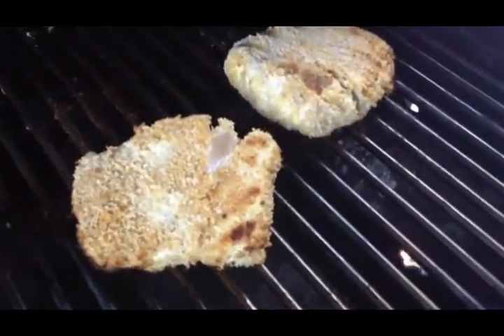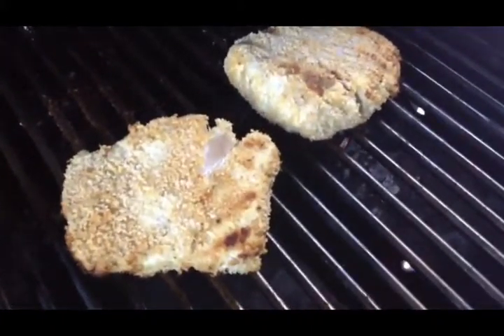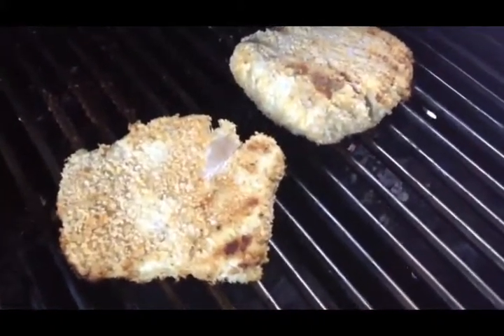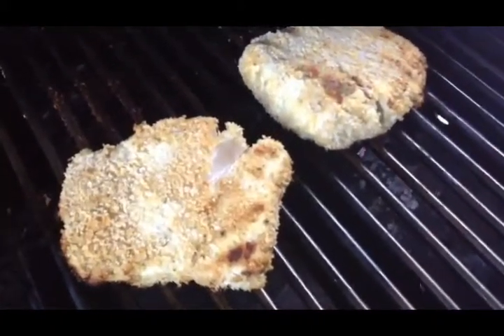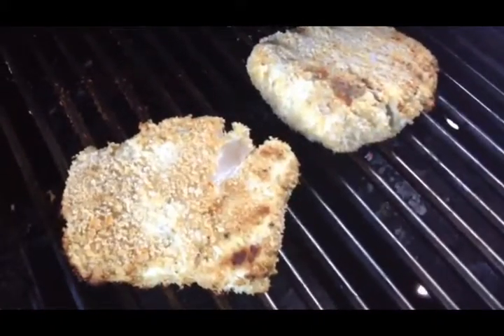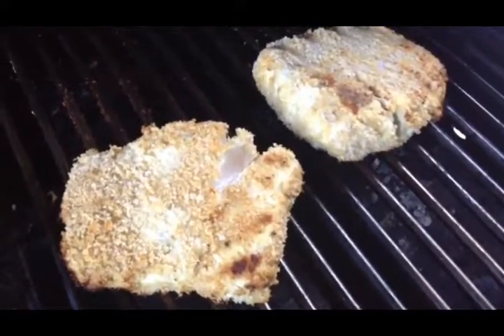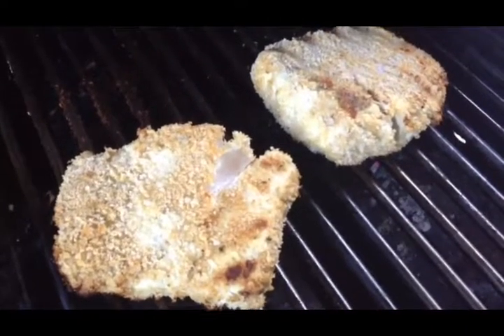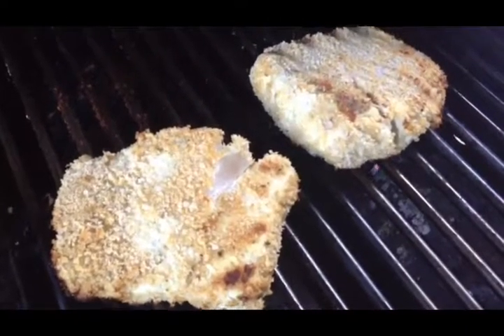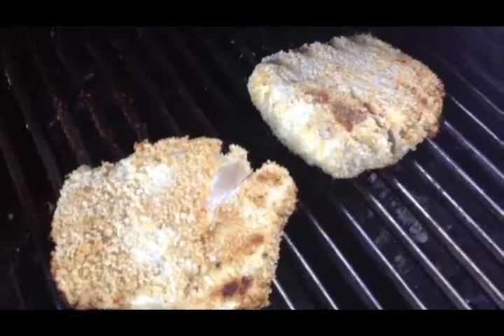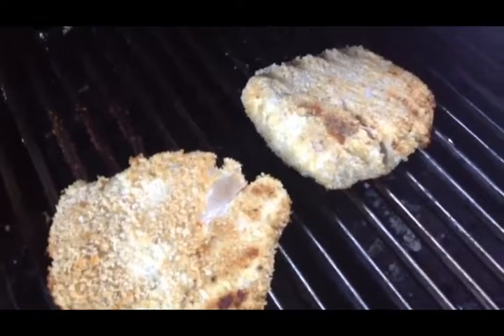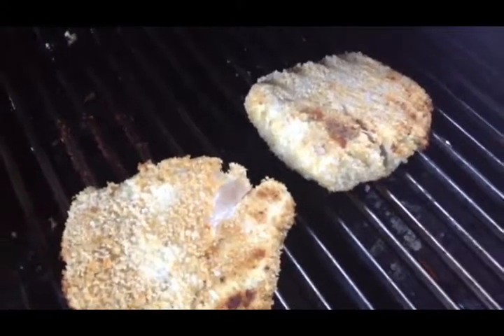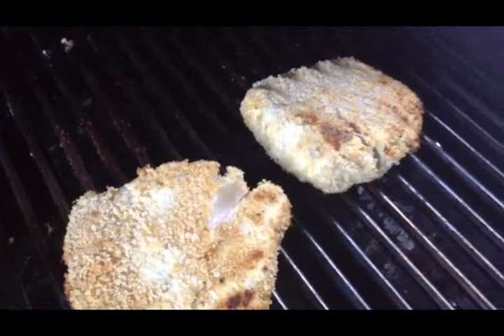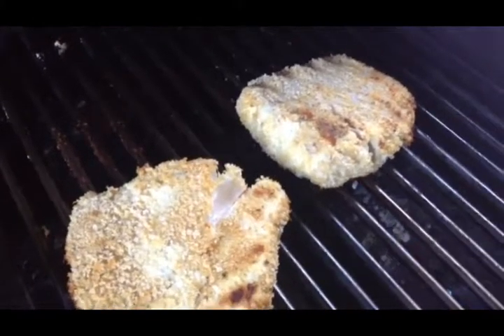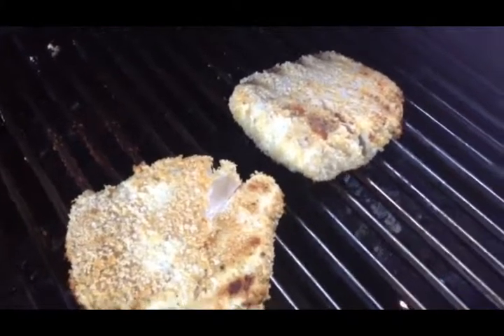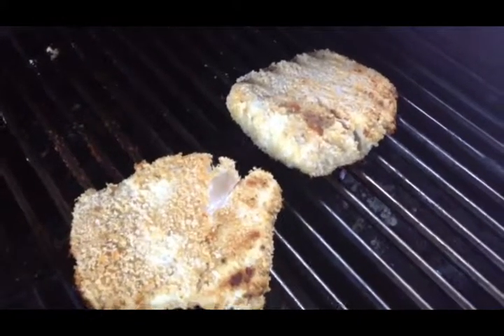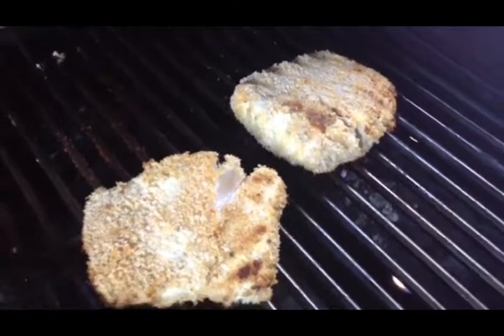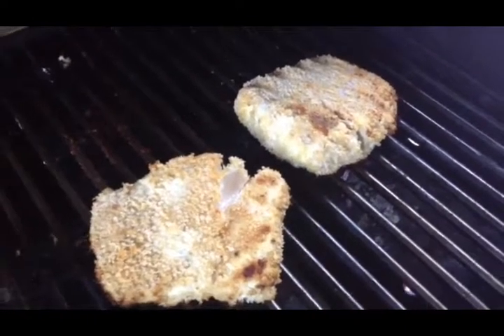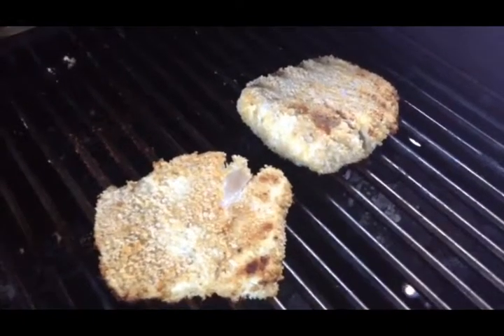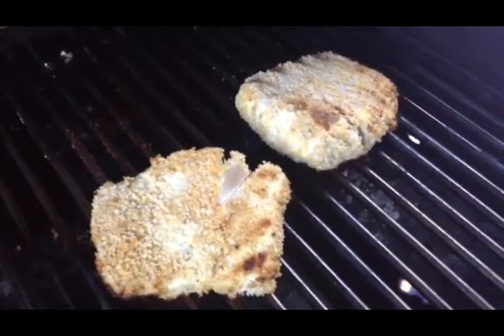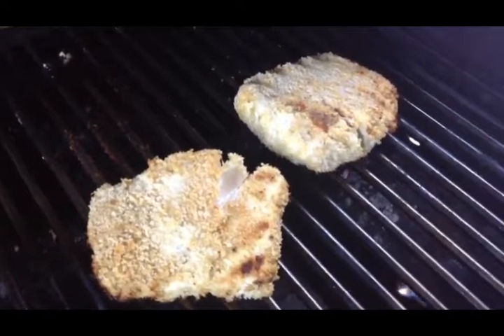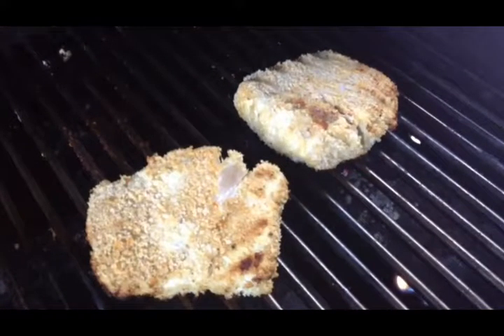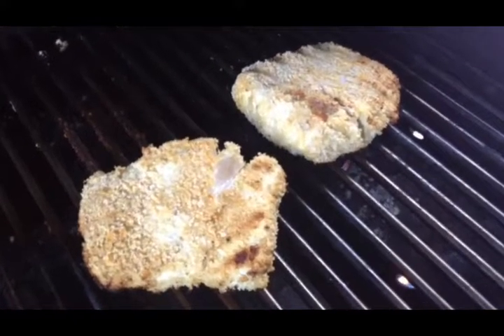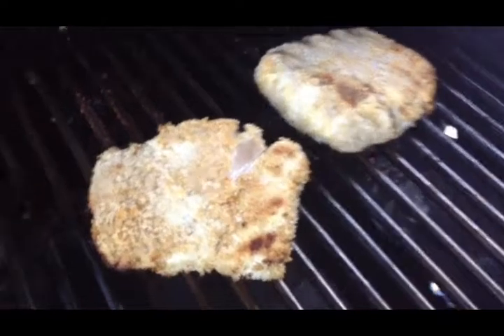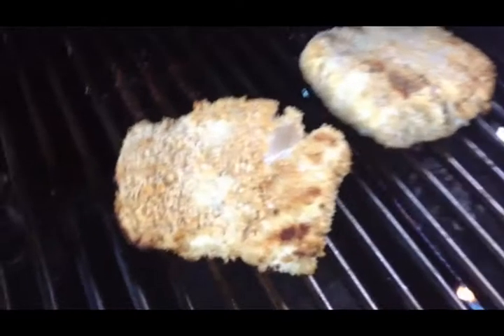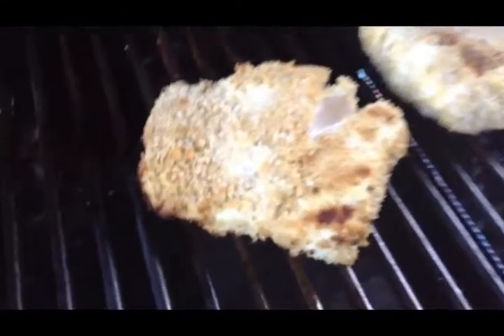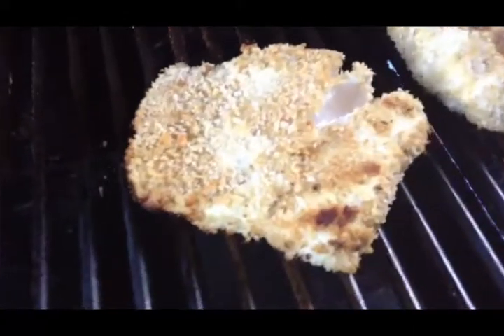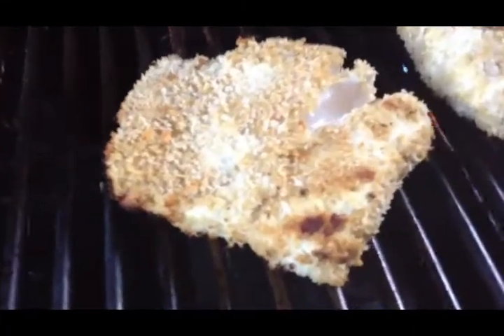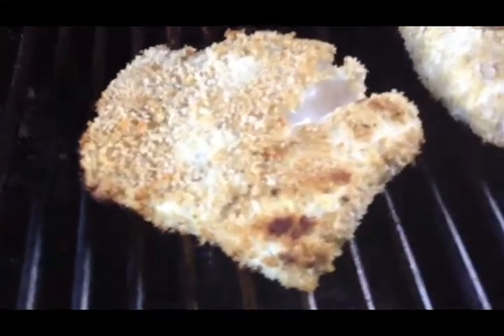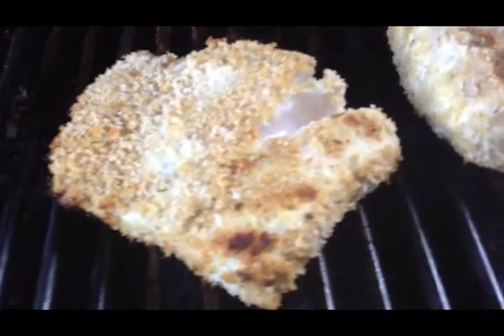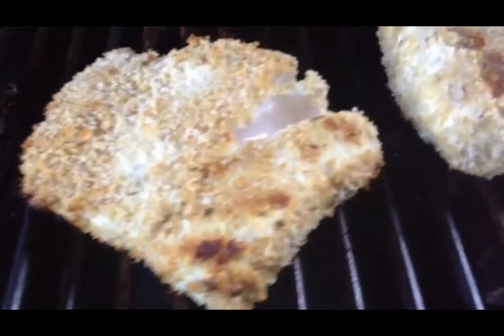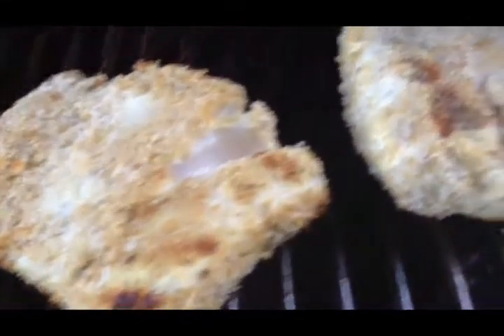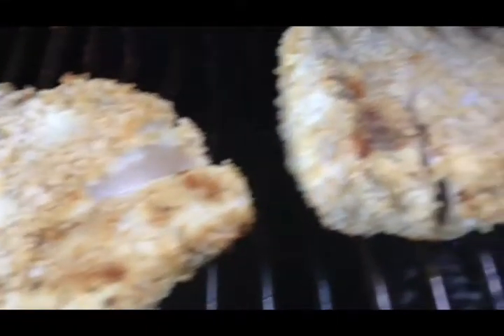Go to citygrill.com to get the recipe. Go to my YouTube channel — if you like the video, go ahead and subscribe. That will help me out. Thank you very much.